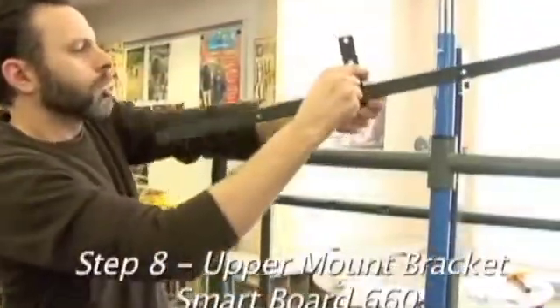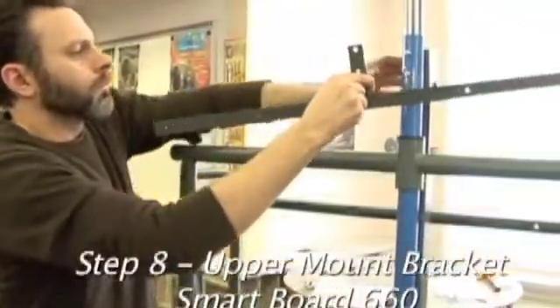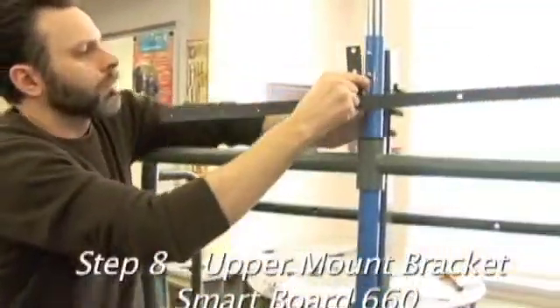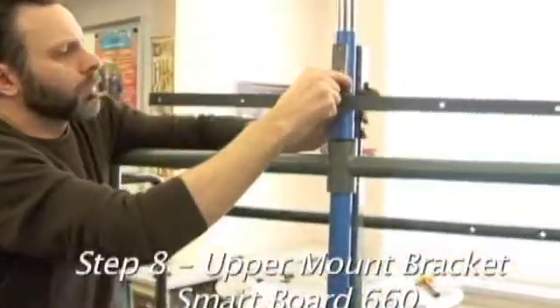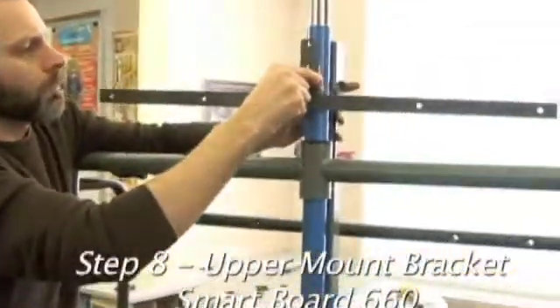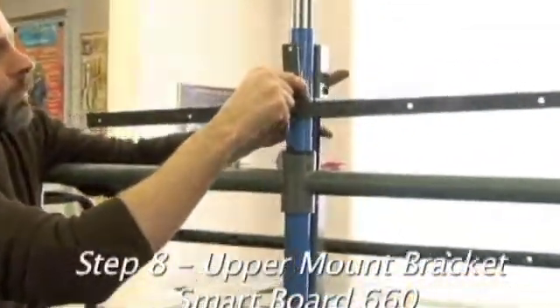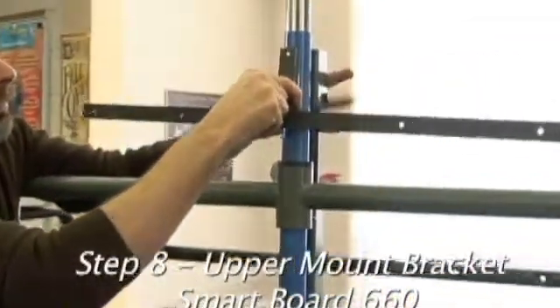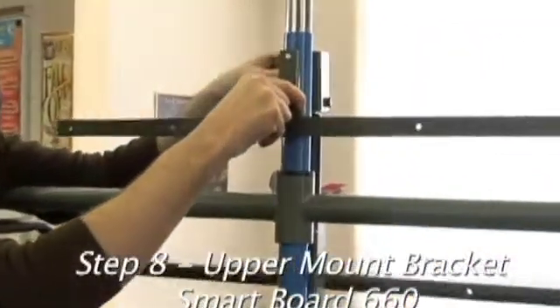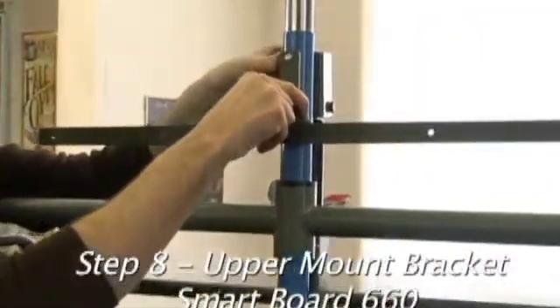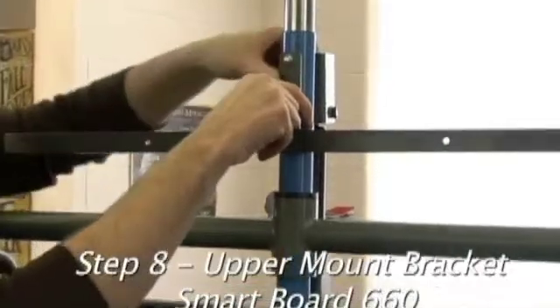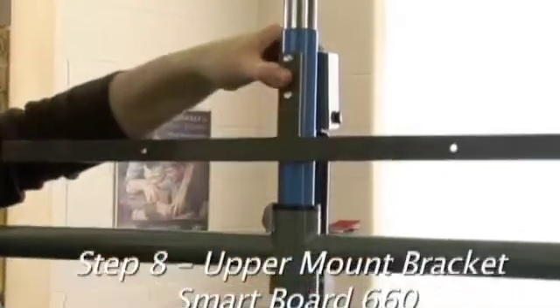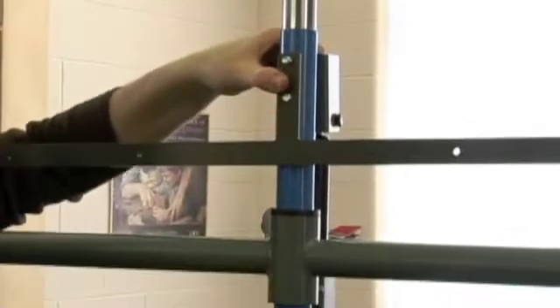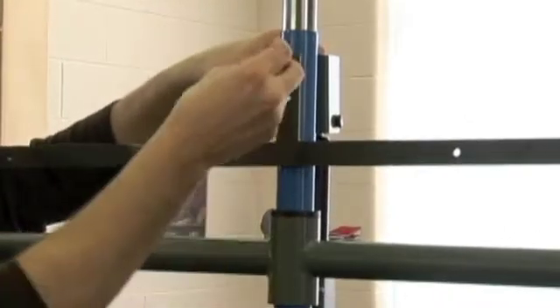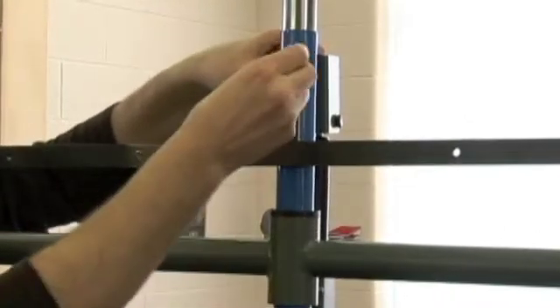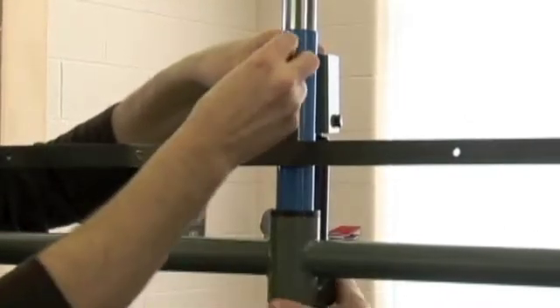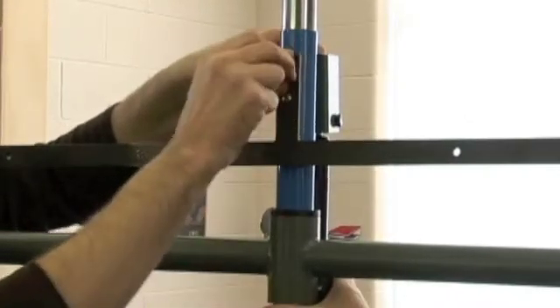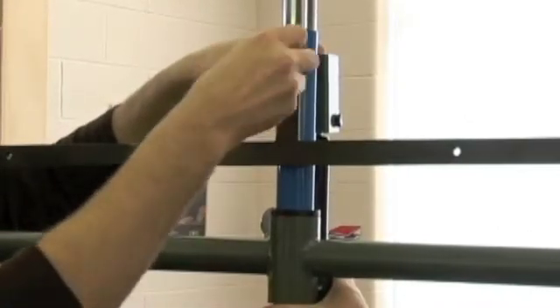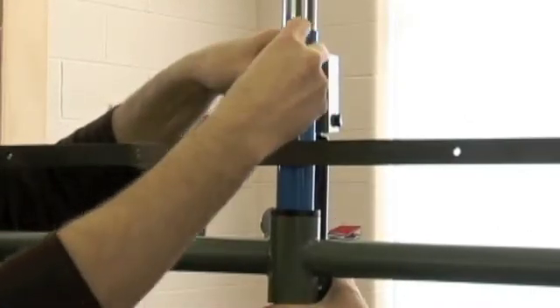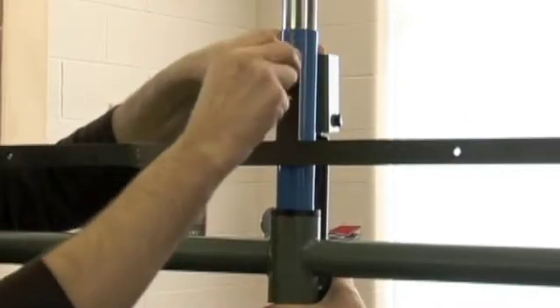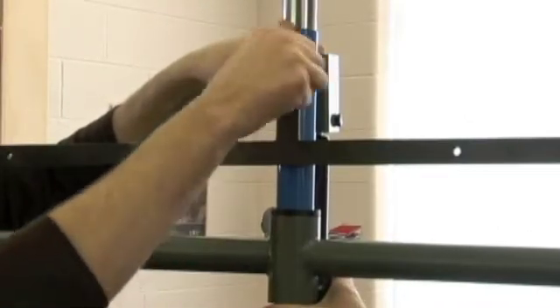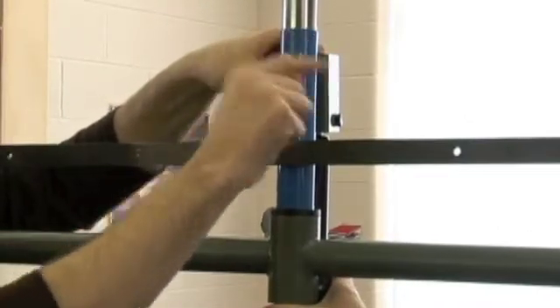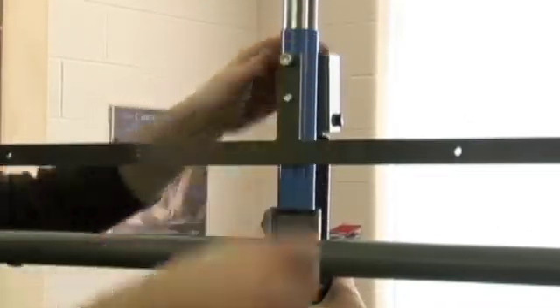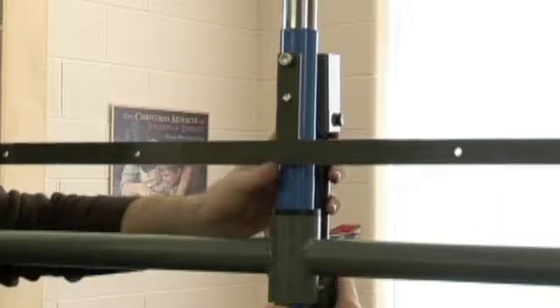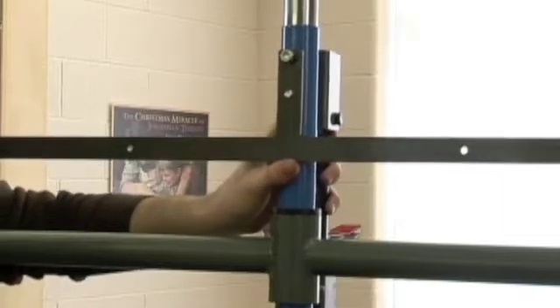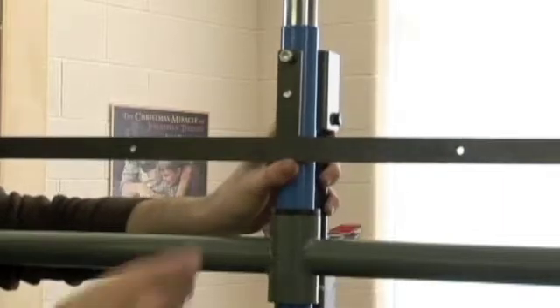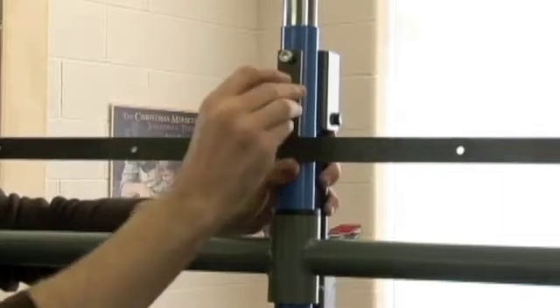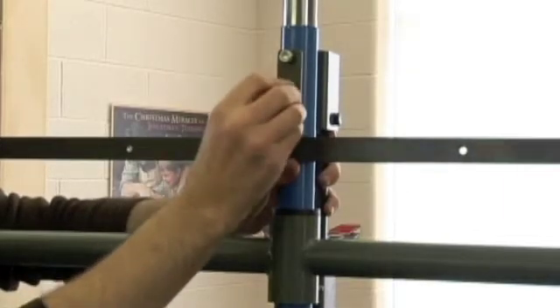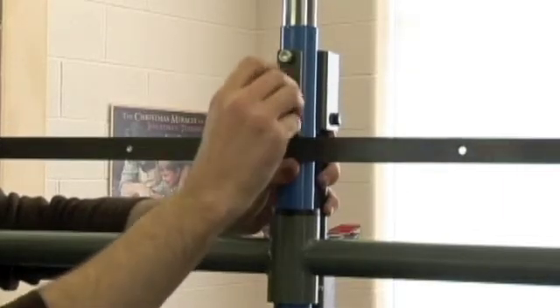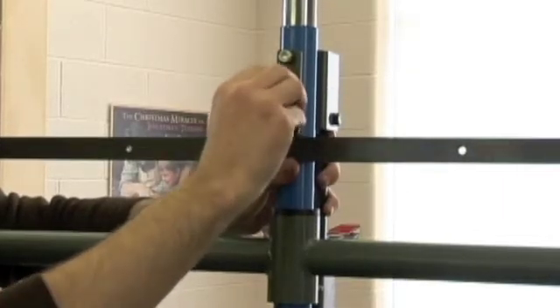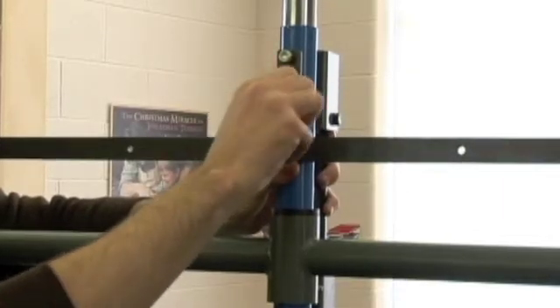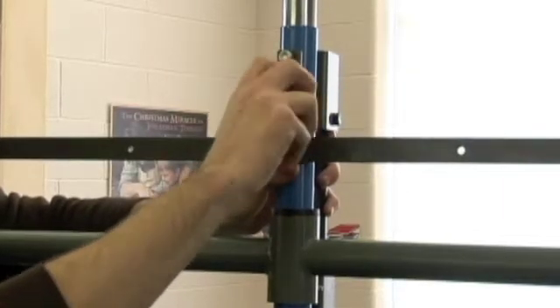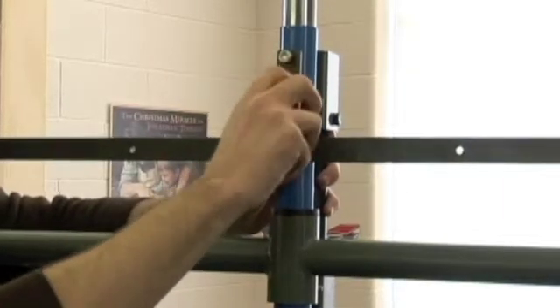If installing a 660 smart board, the upper mount bracket needs to be placed on the front of the frame with the small bar to the top, forming a T. Install the bolts from back to front and do not over-tighten to prevent crushing the tubes.